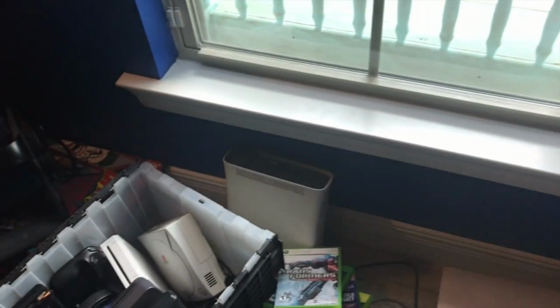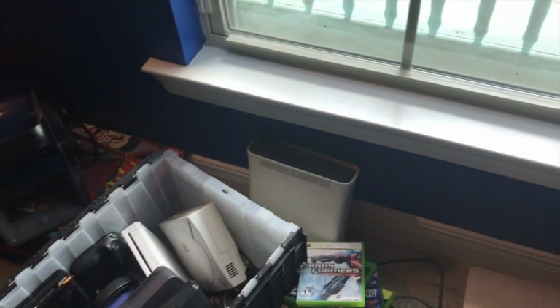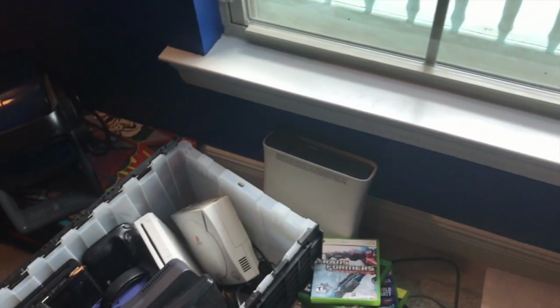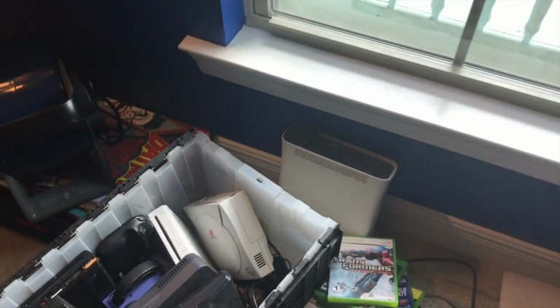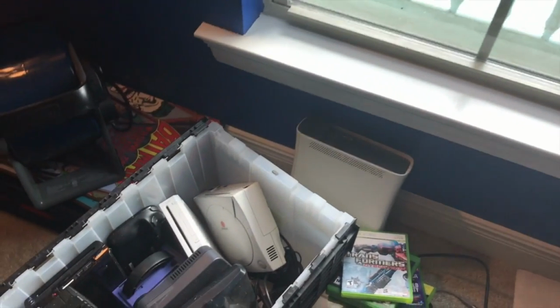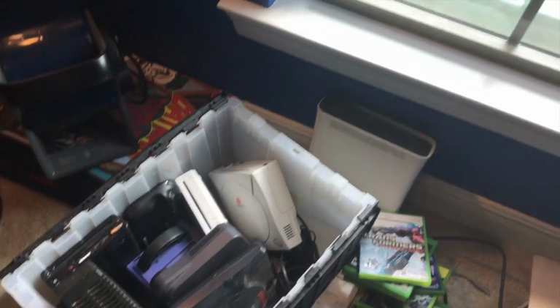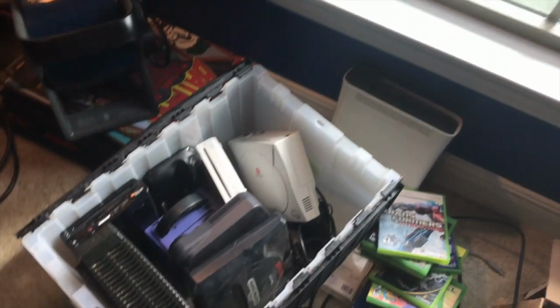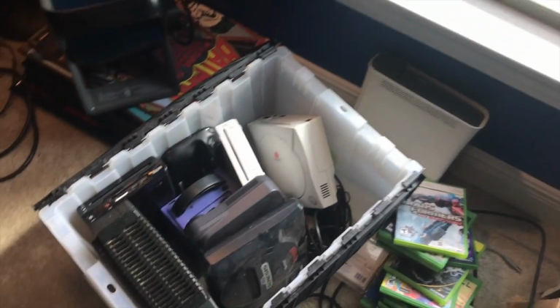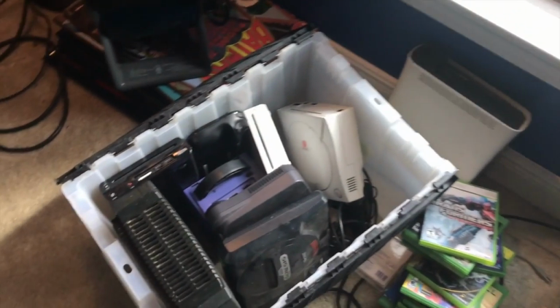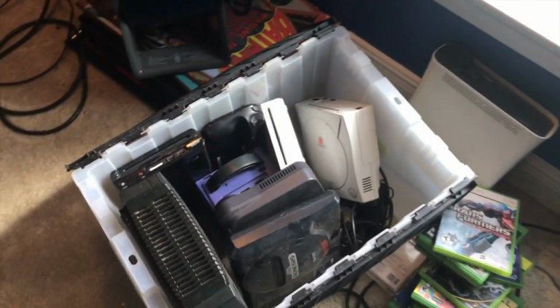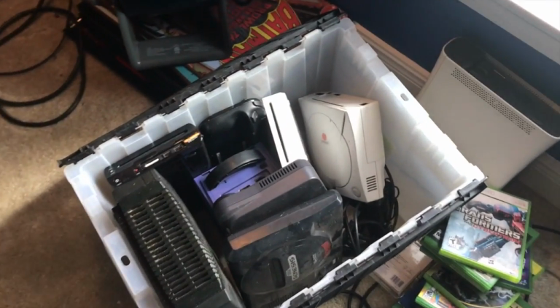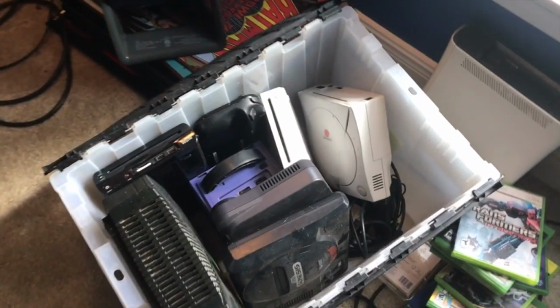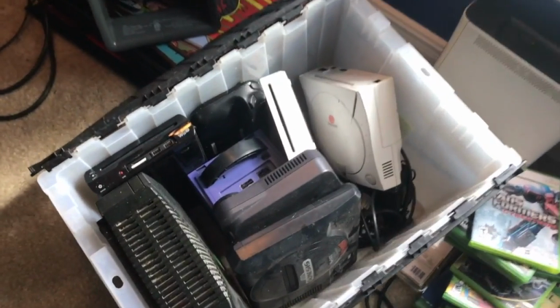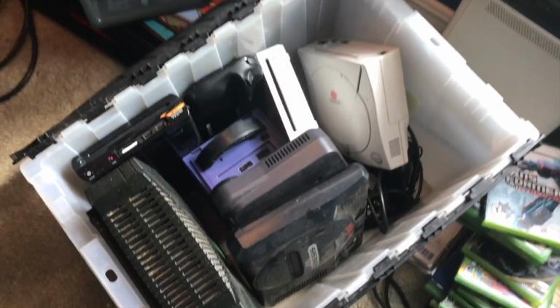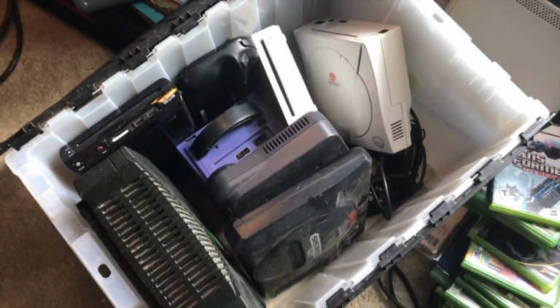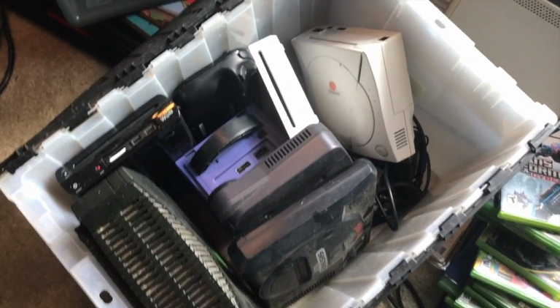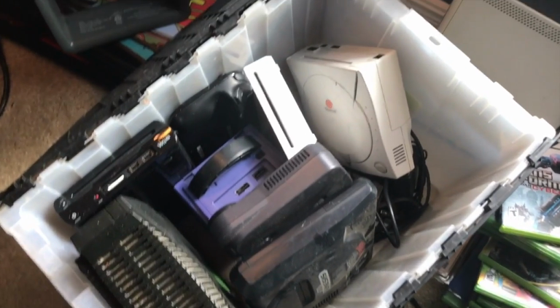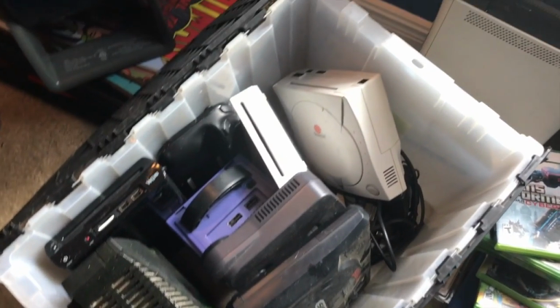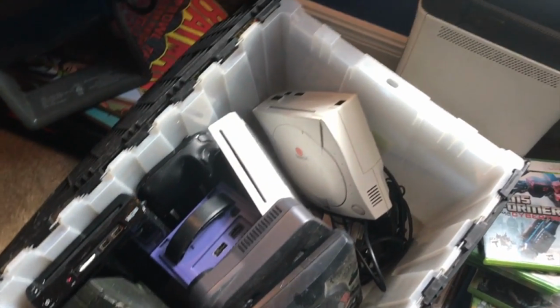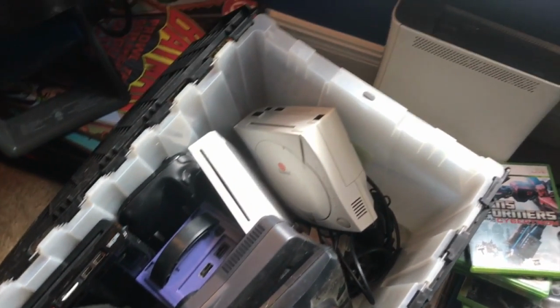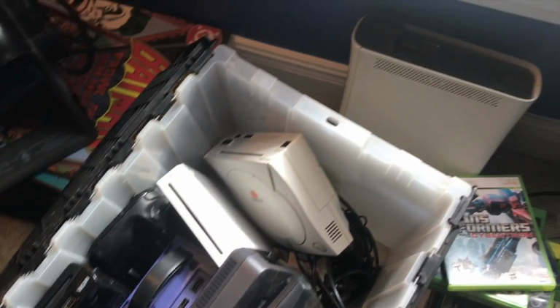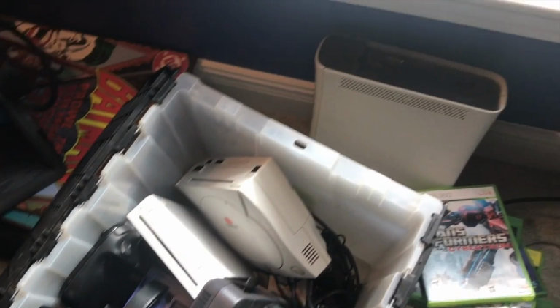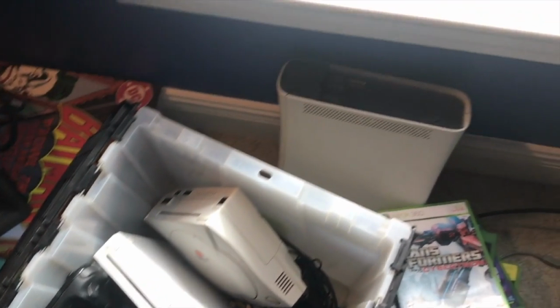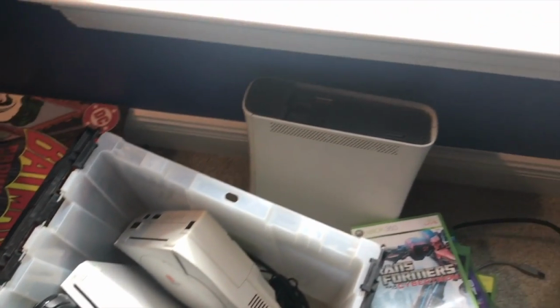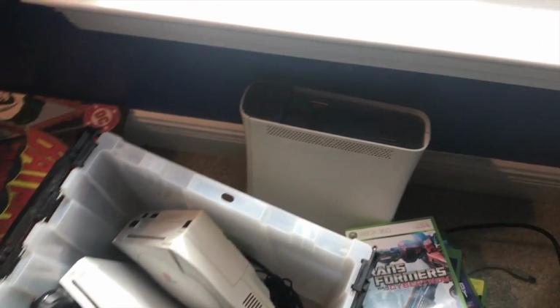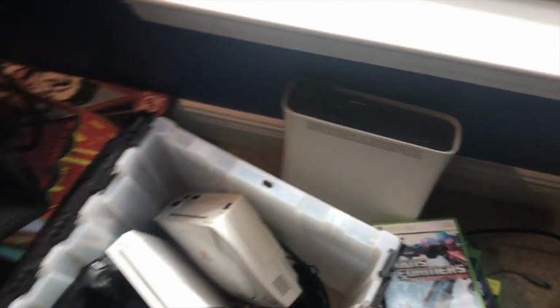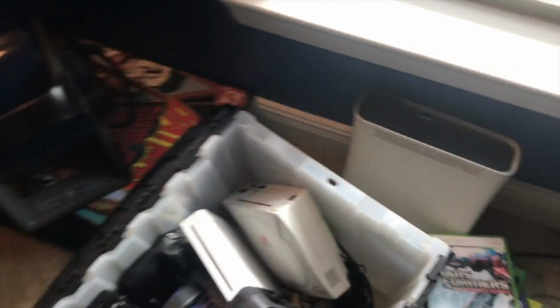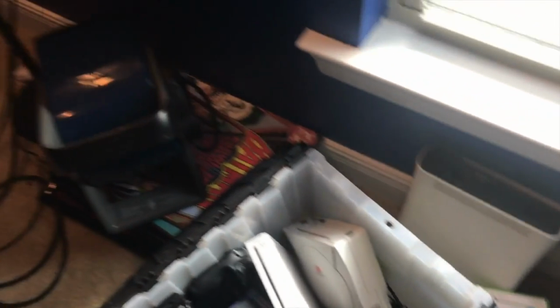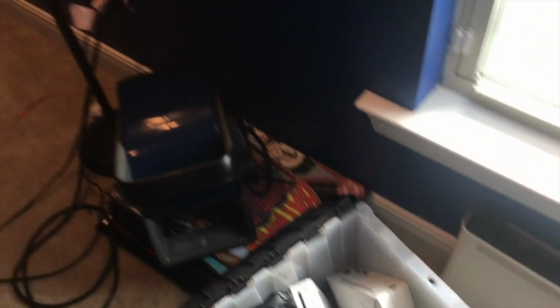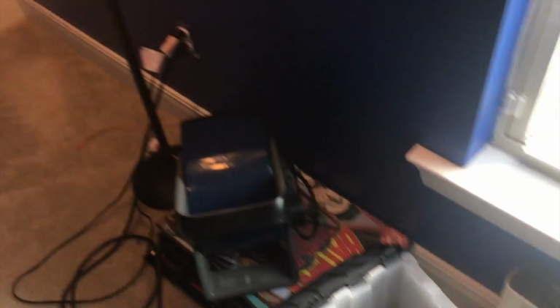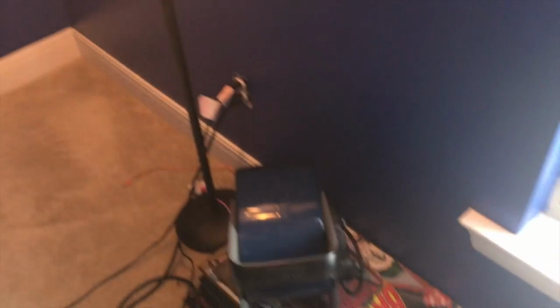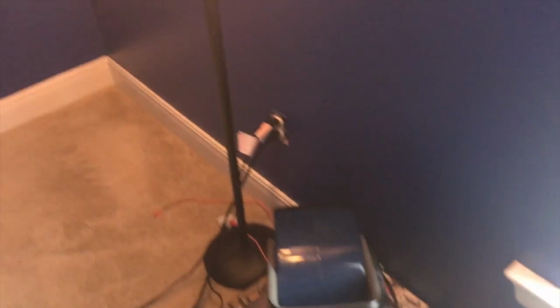Okay, these are my consoles. I've kept every console I ever had. You see the Dreamcast, Sega Genesis, white 360 right there.